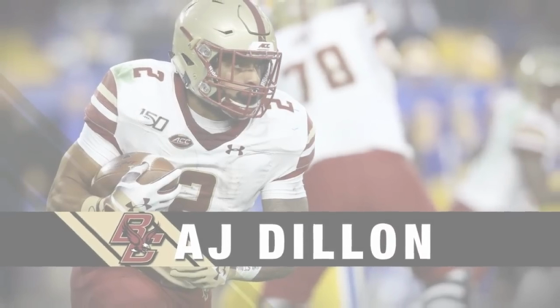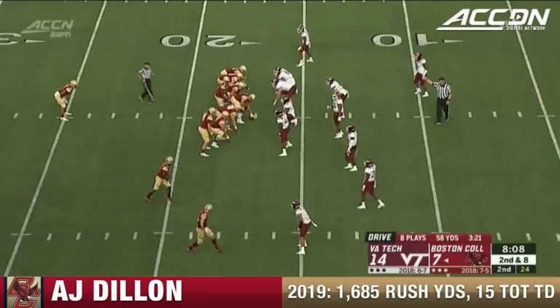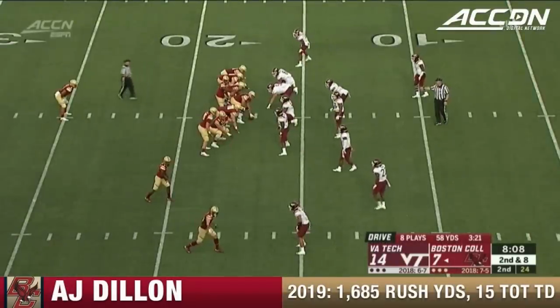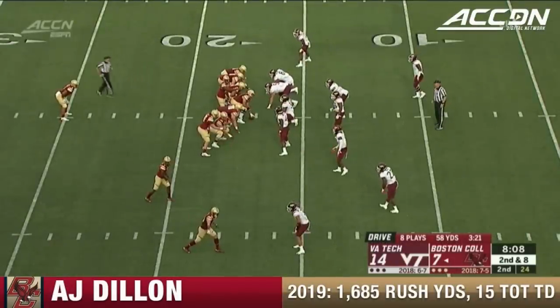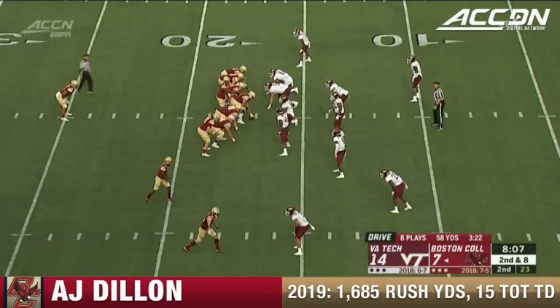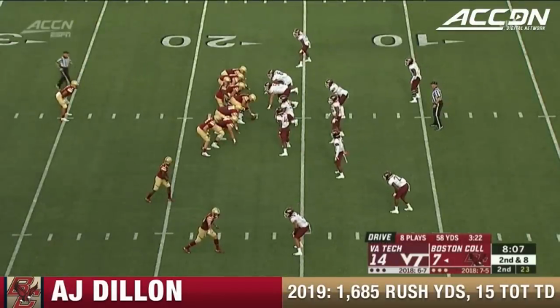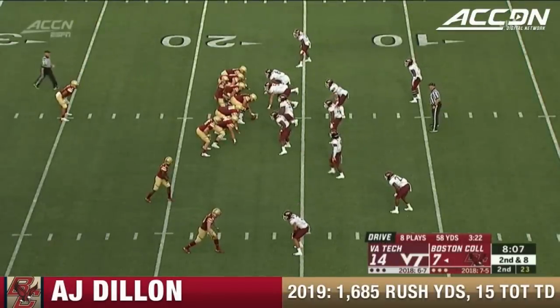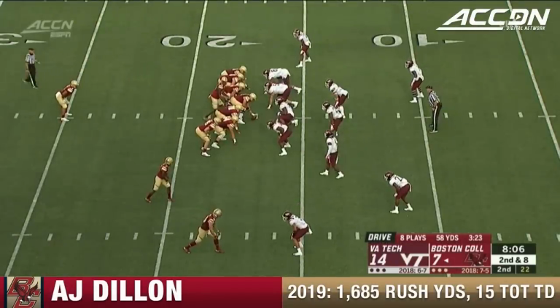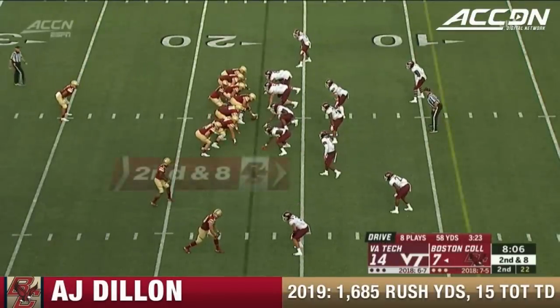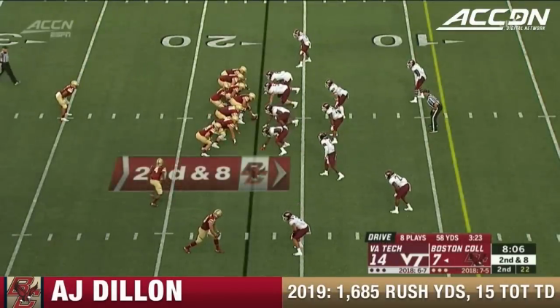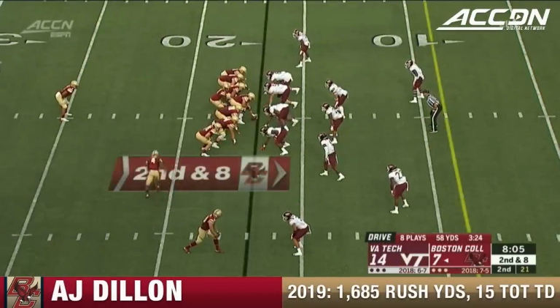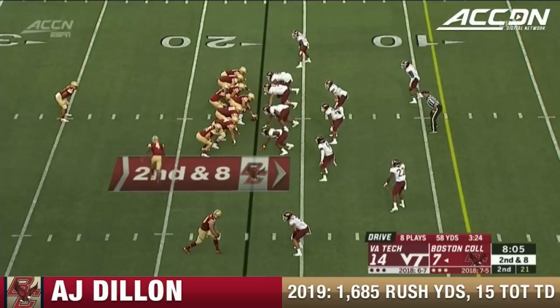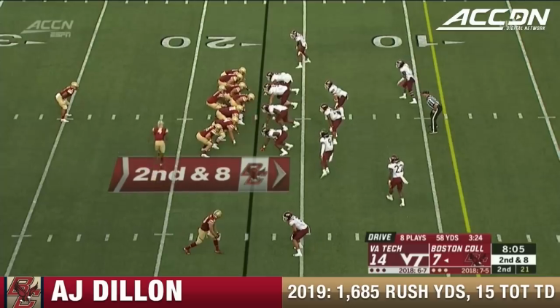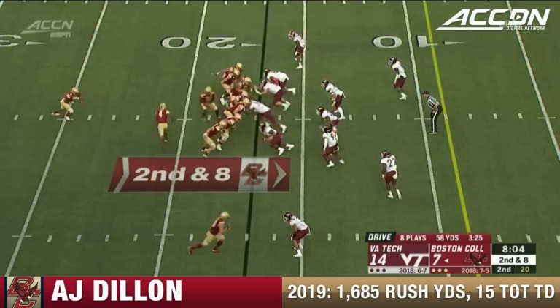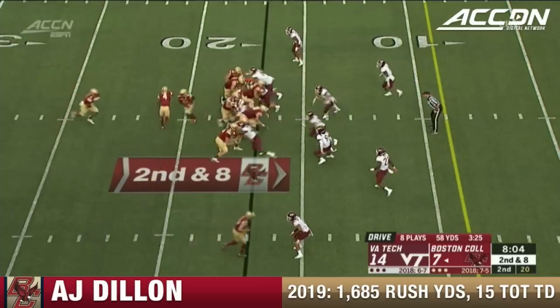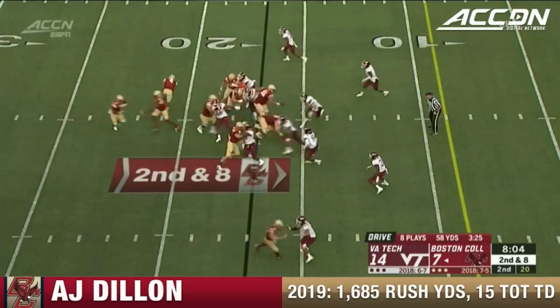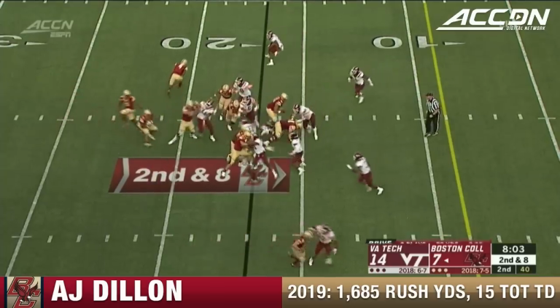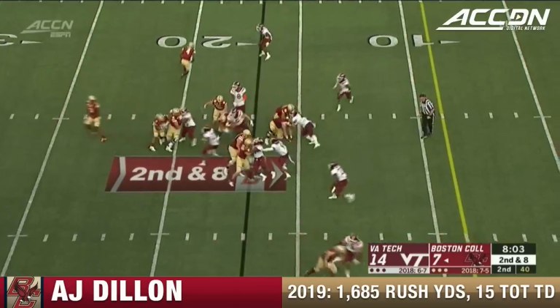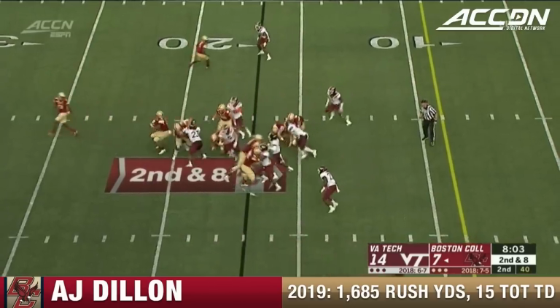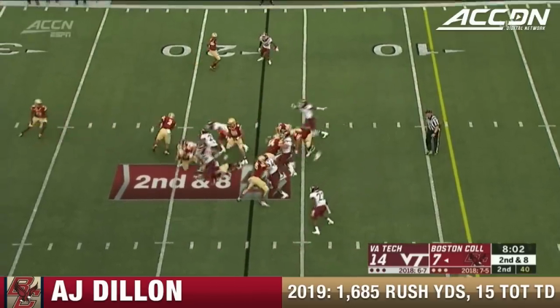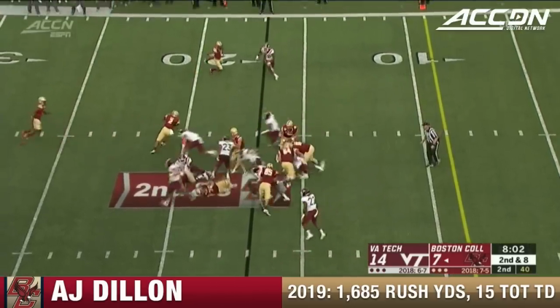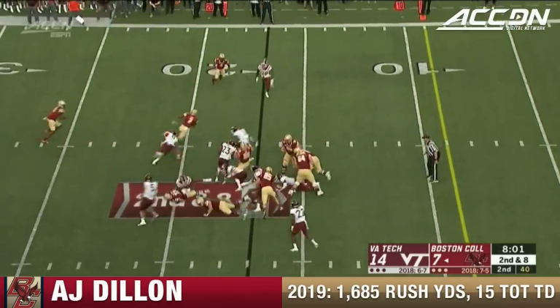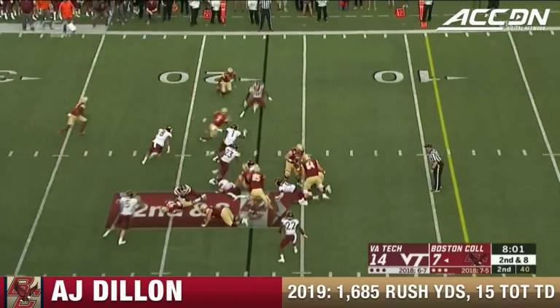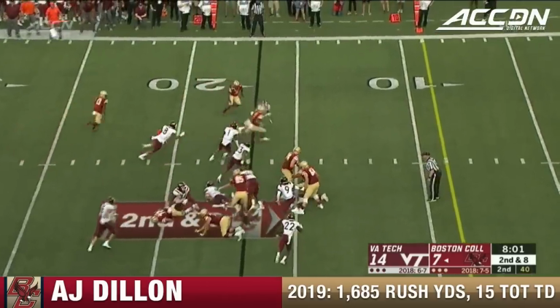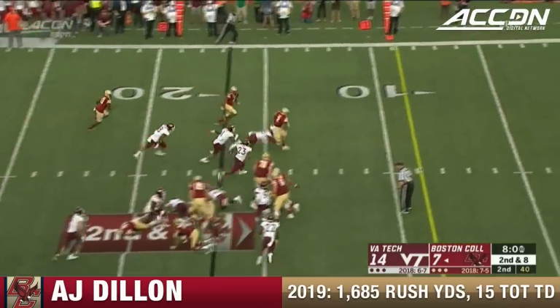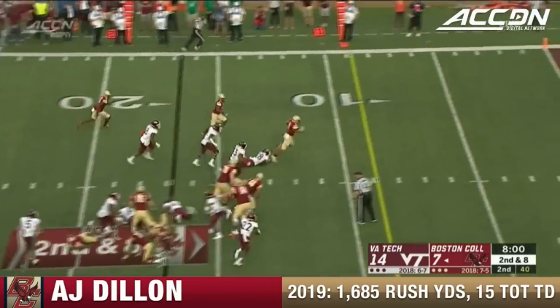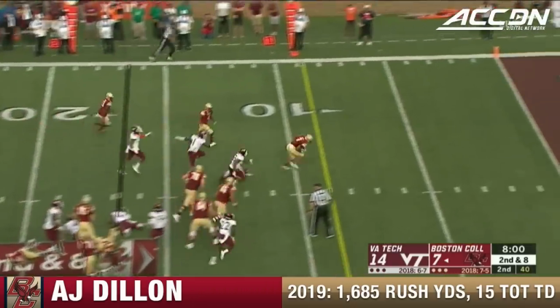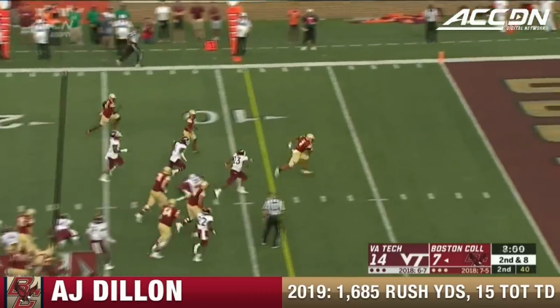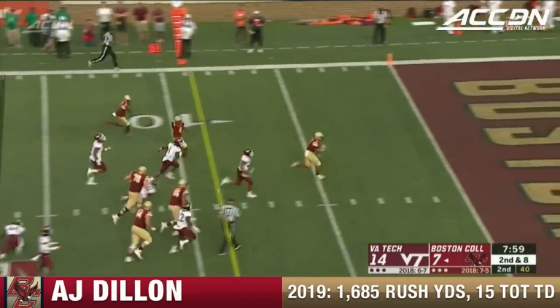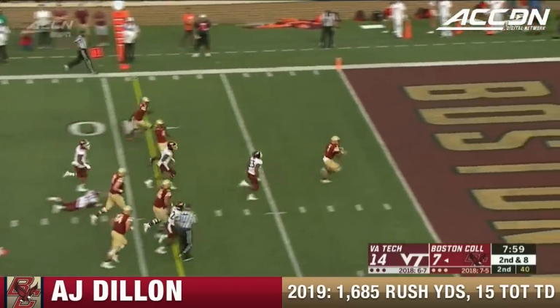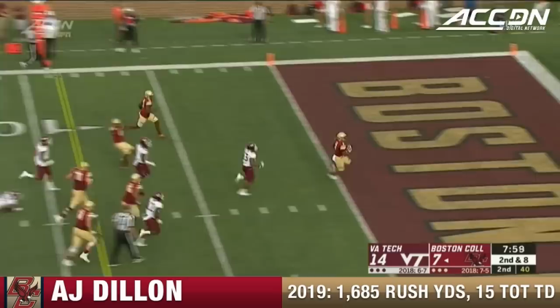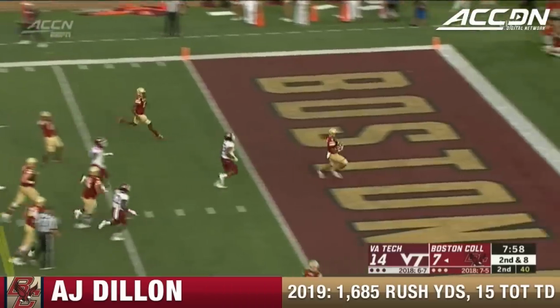One of these zone plays to try to get him to bounce to the edge on a run play. Flowers in motion. No room there, but now he bounces it back inside, keeps his feet and he'll score!